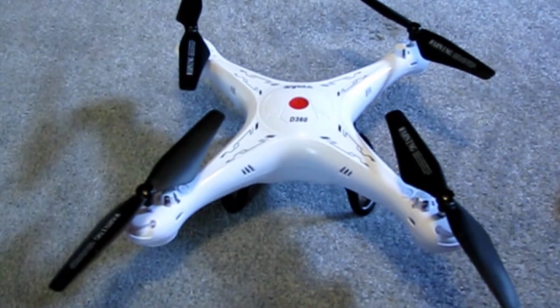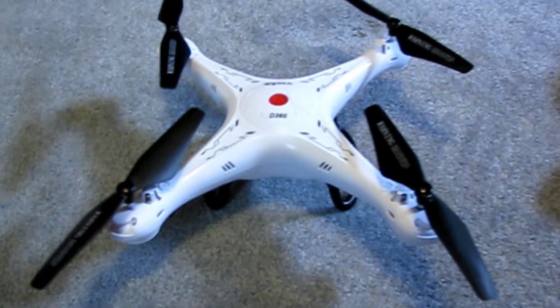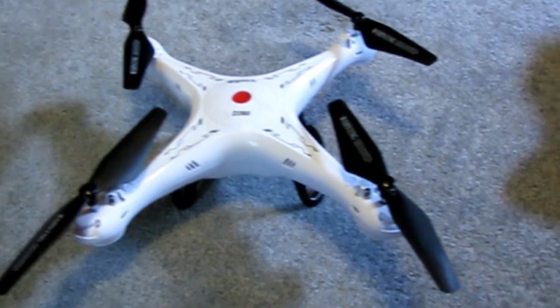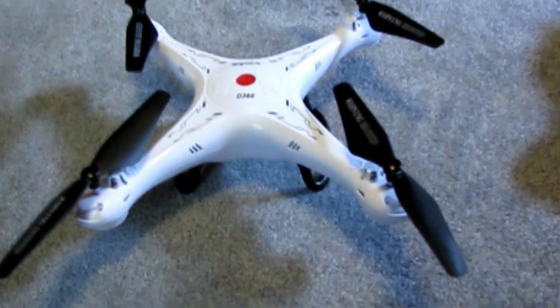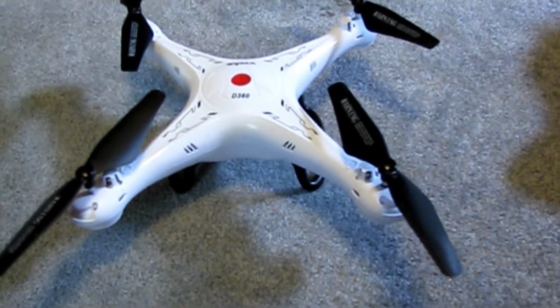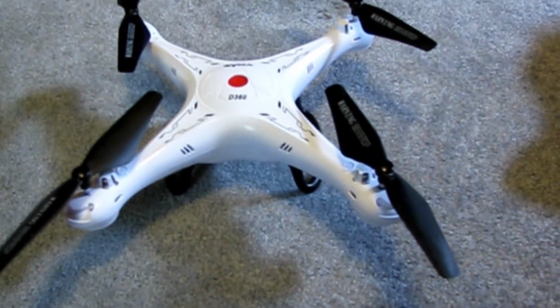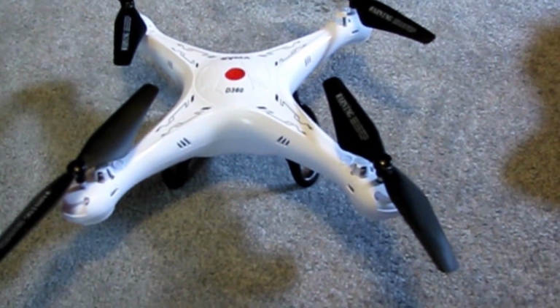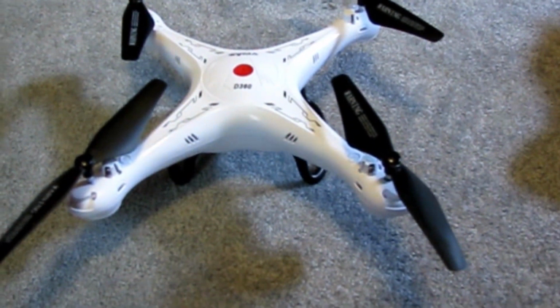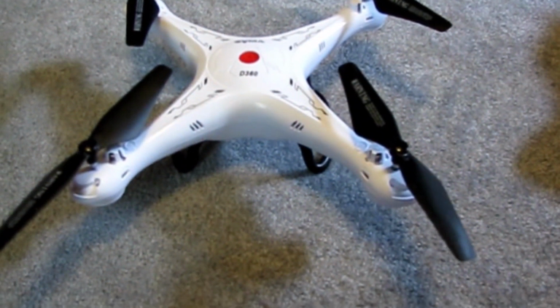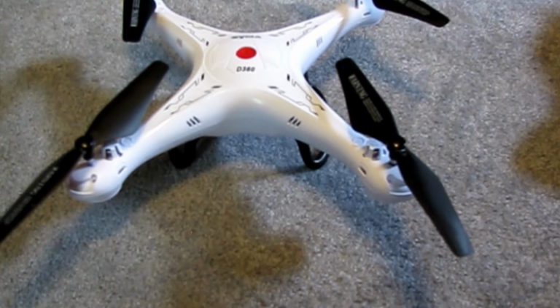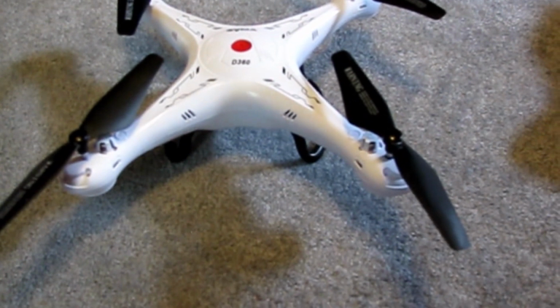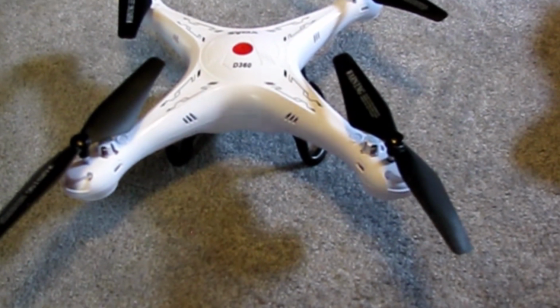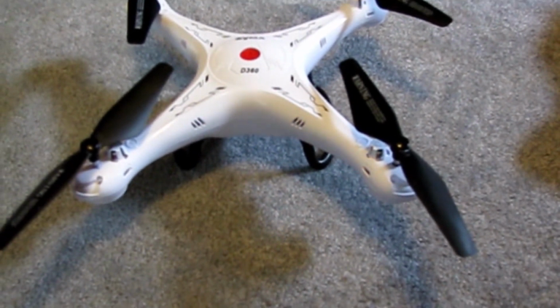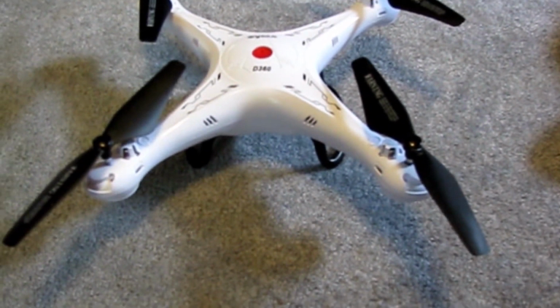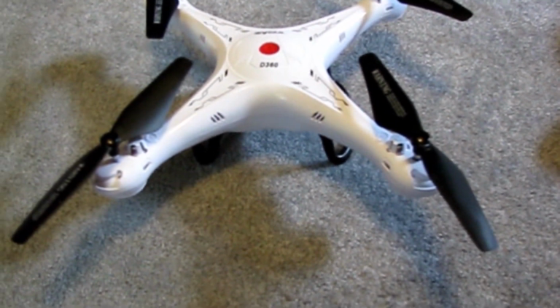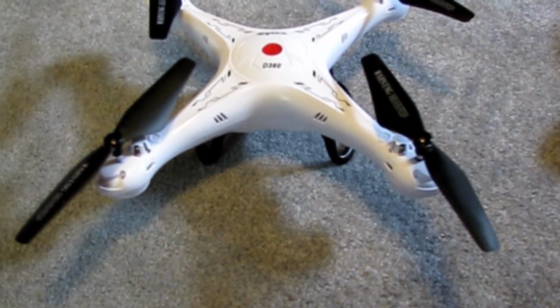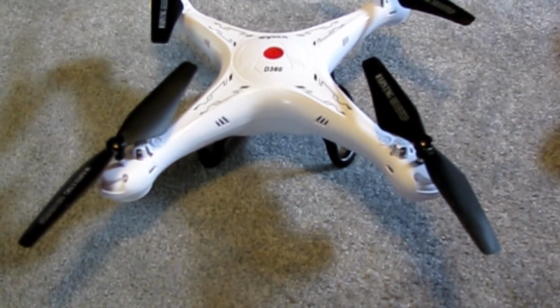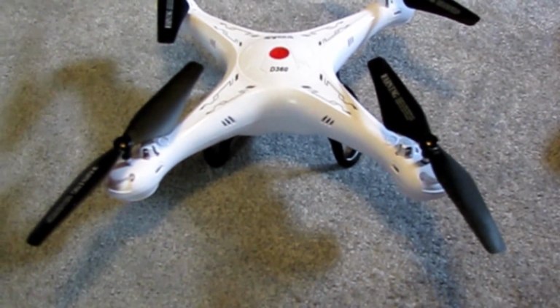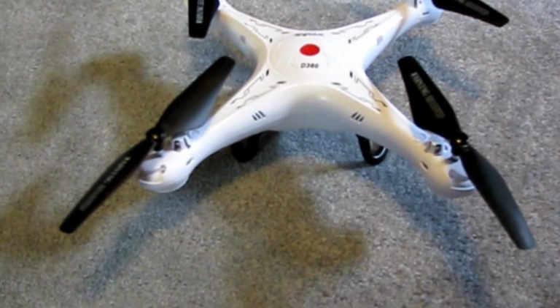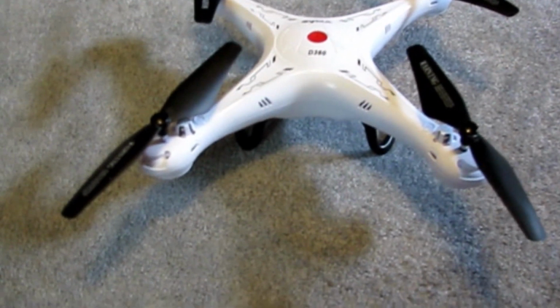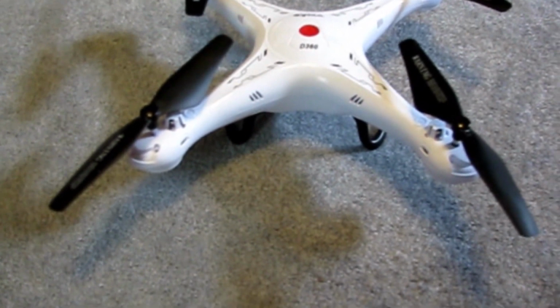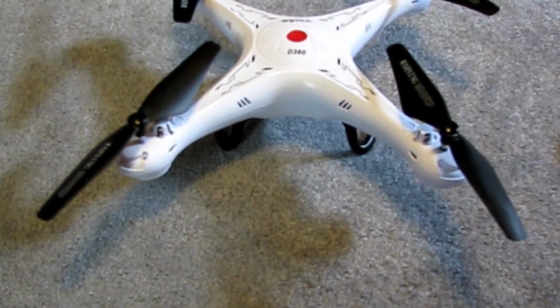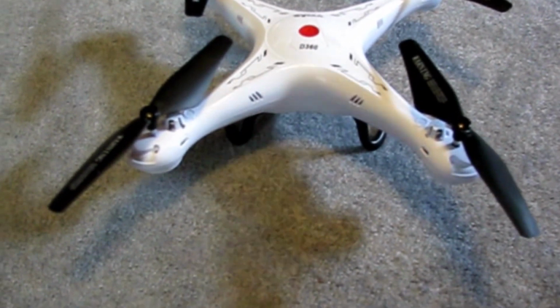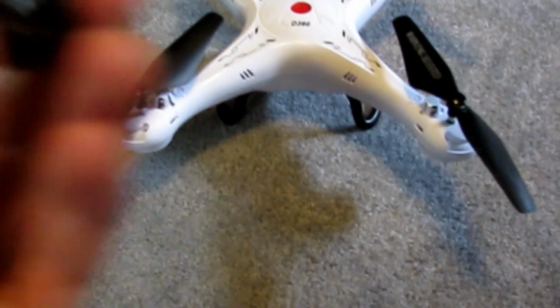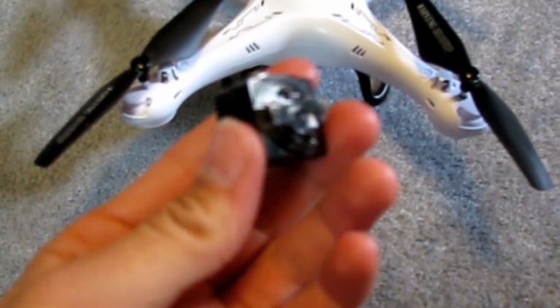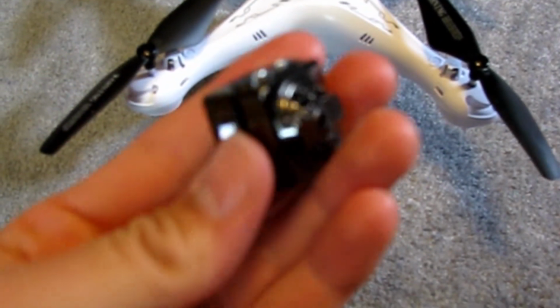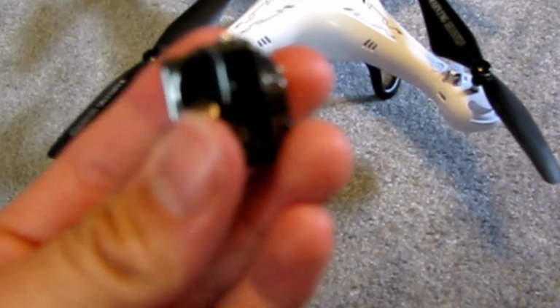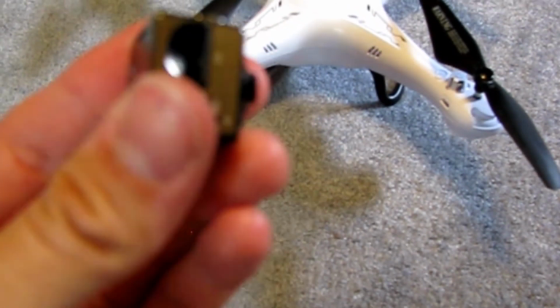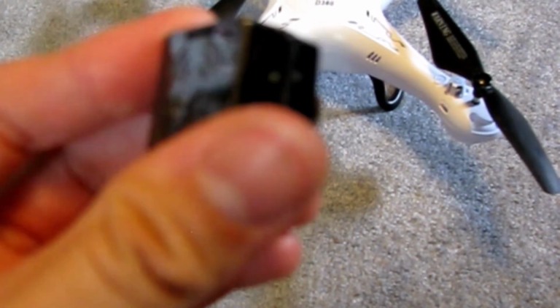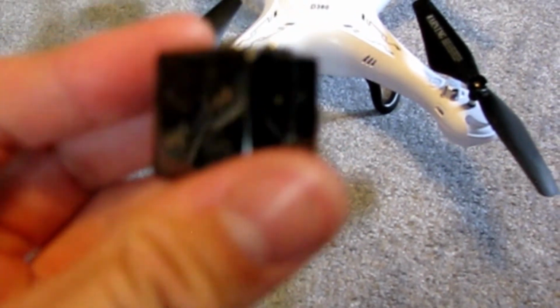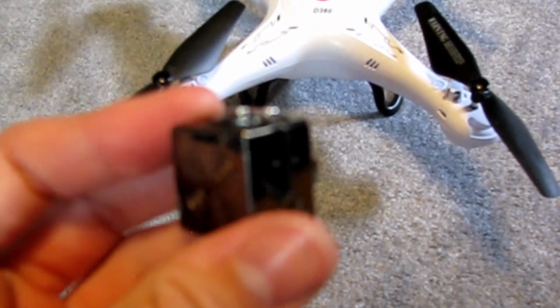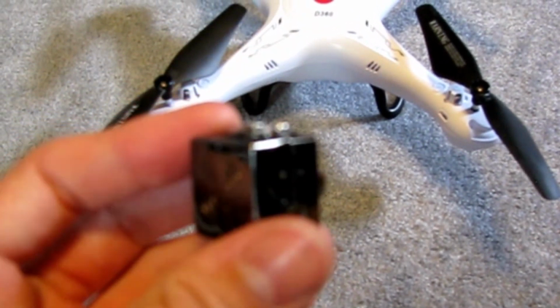Hey everyone, welcome to RC World, and today I just have a quick little video. I'm going to be taking the HQ9 Night Vision Mini DV camera. And here it is, tiny little guy, as you can see.